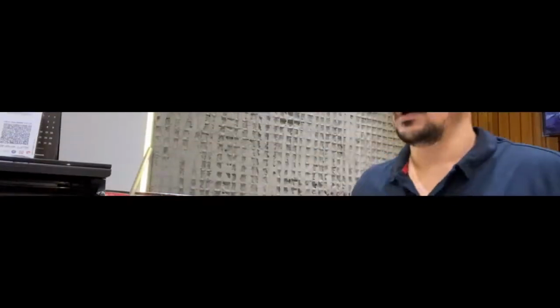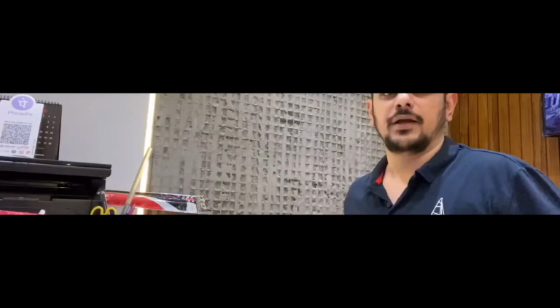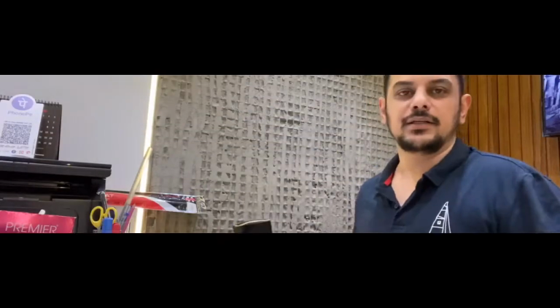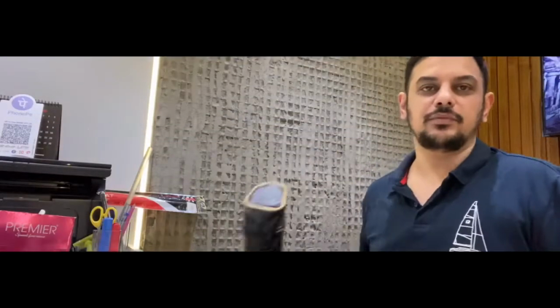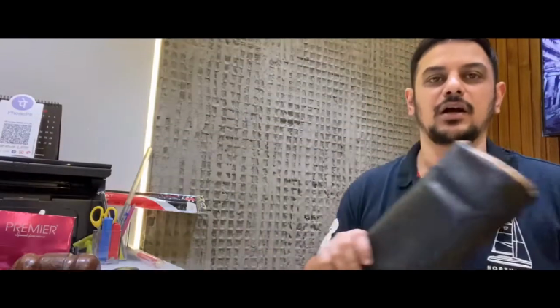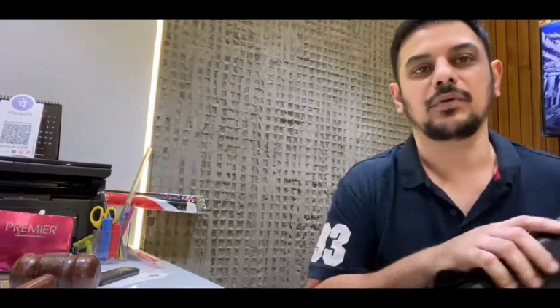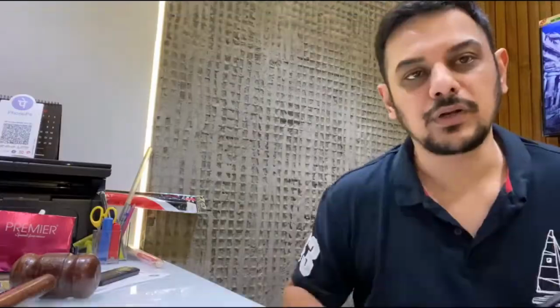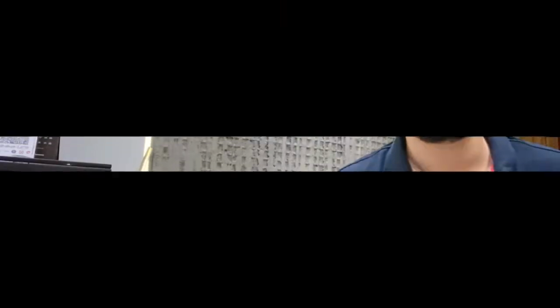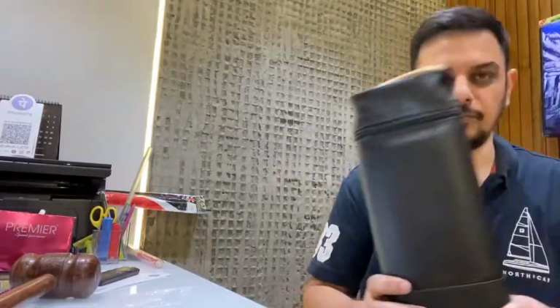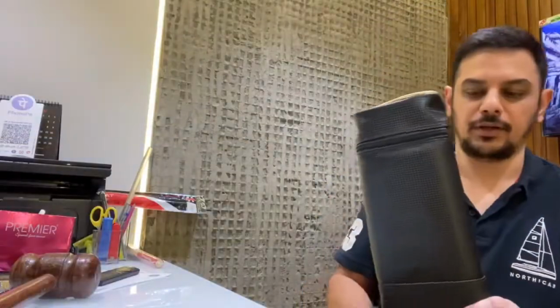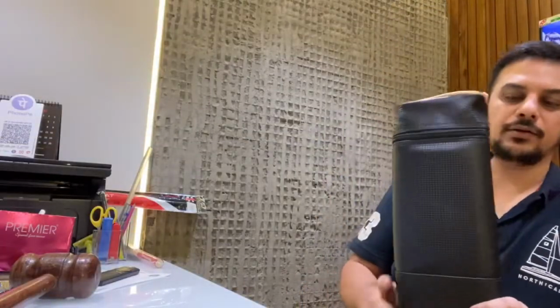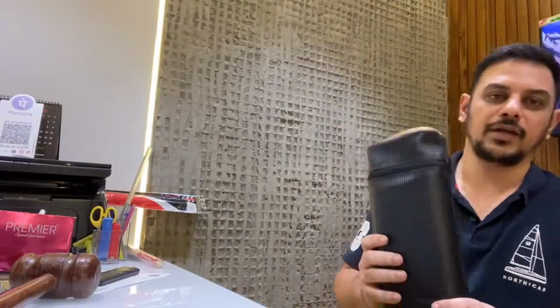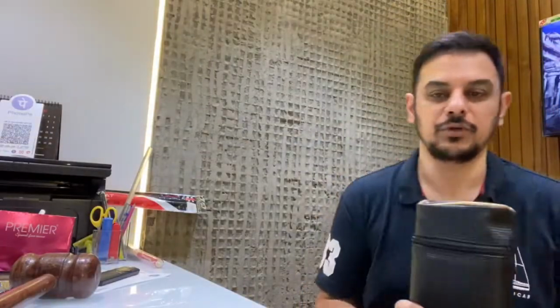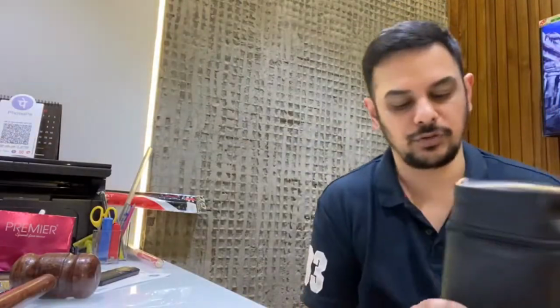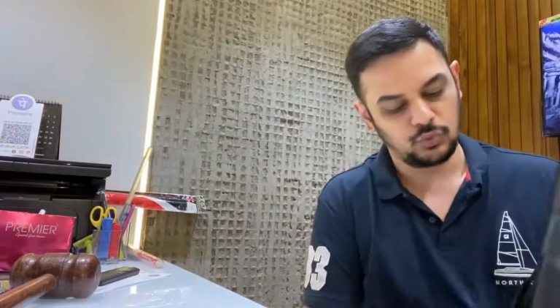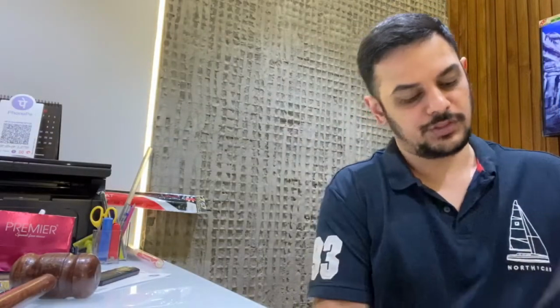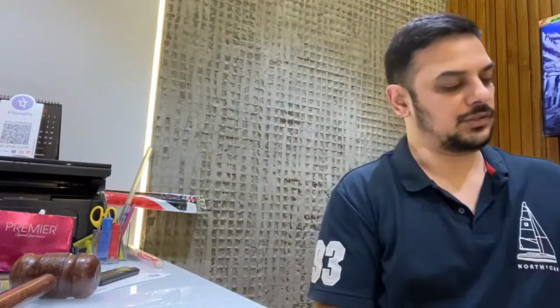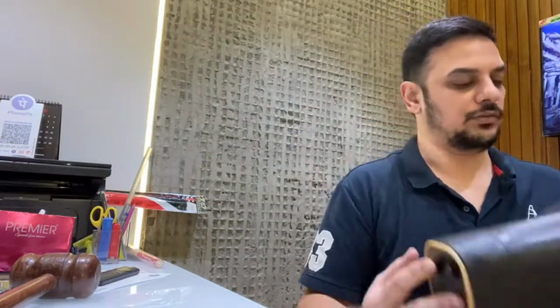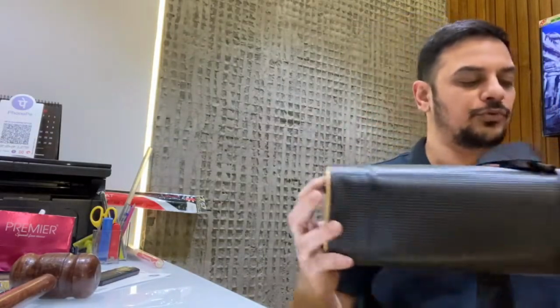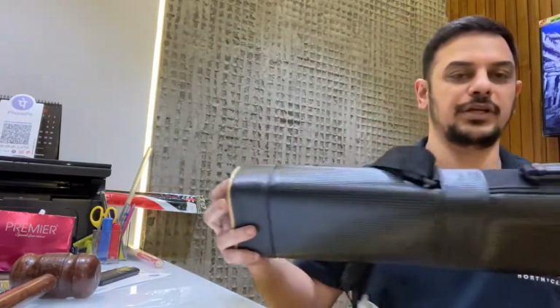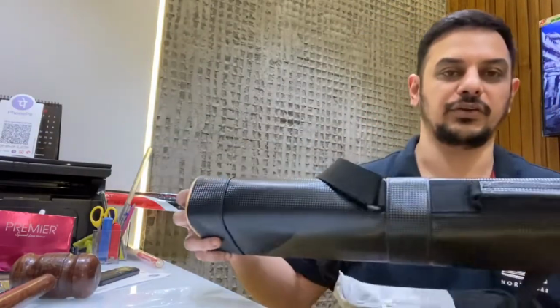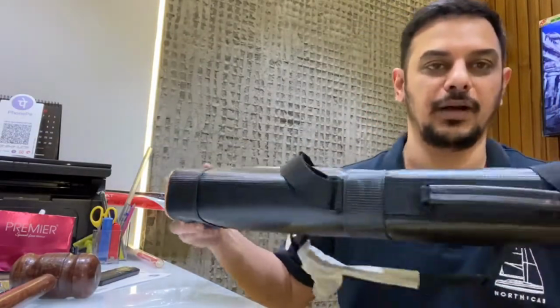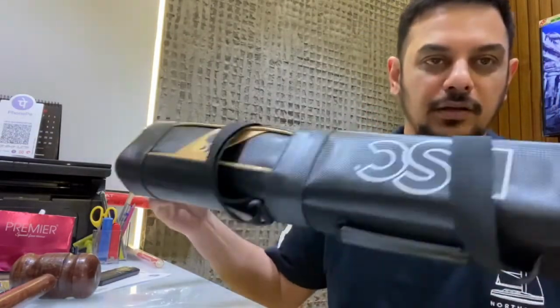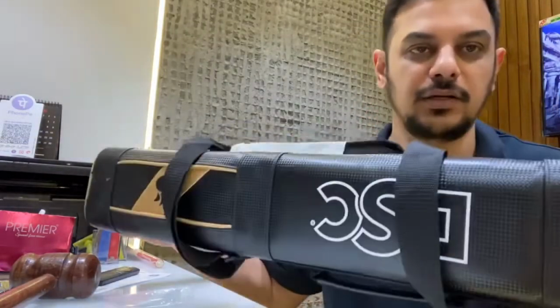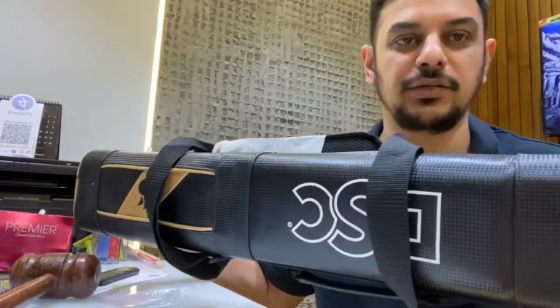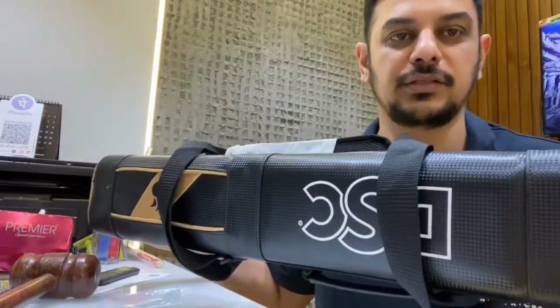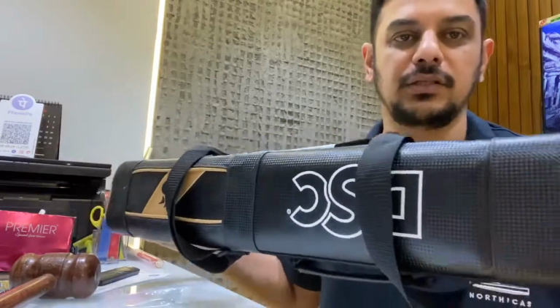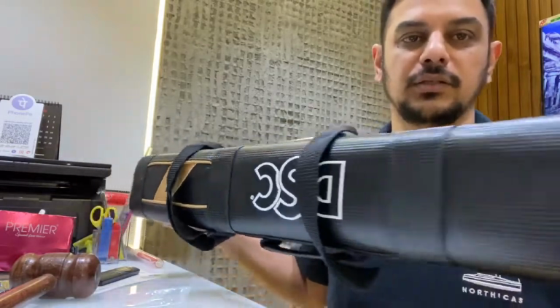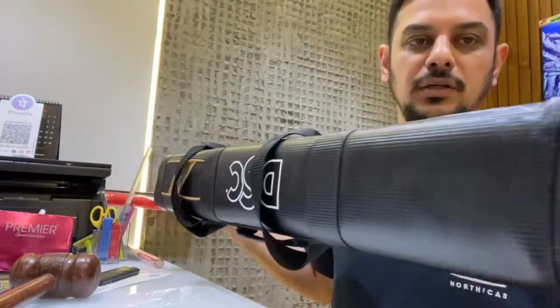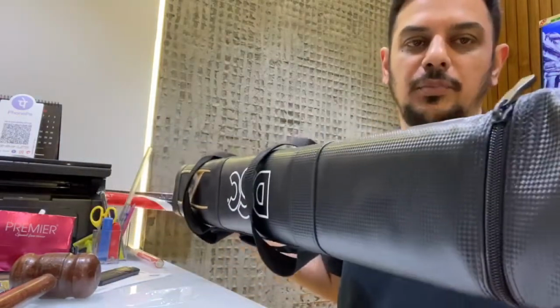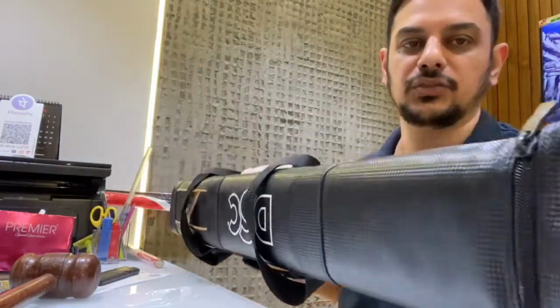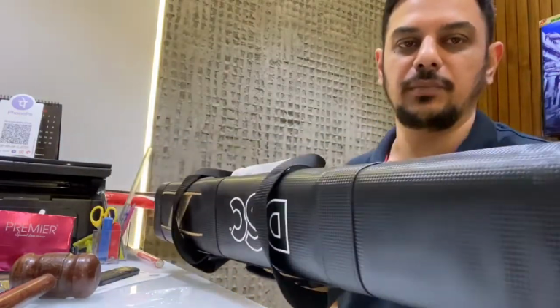Hey guys, Vikar from Crown Cricketer, and today I am here to review this beautiful DSC cricket bat. It is a DSC playerless cricket bat.